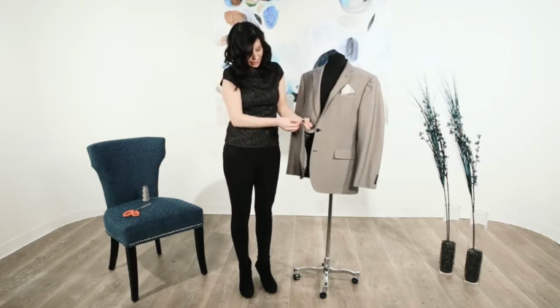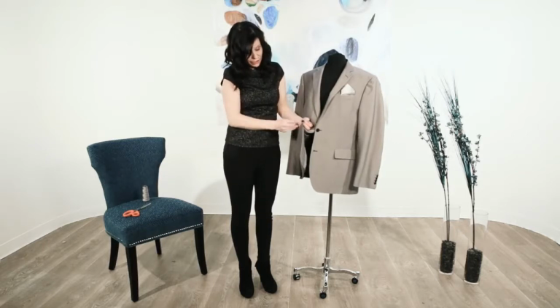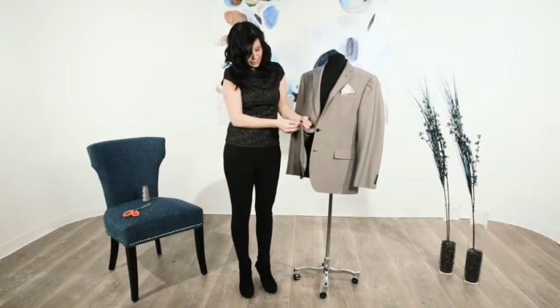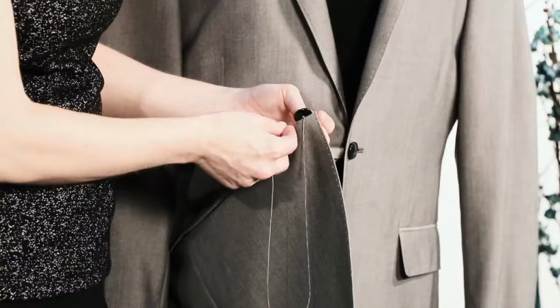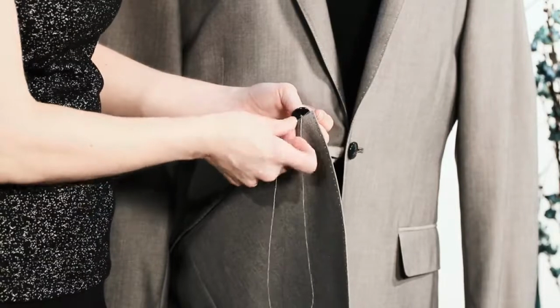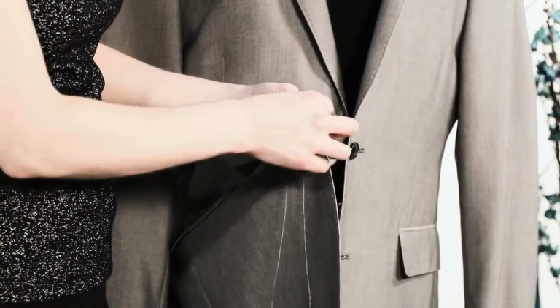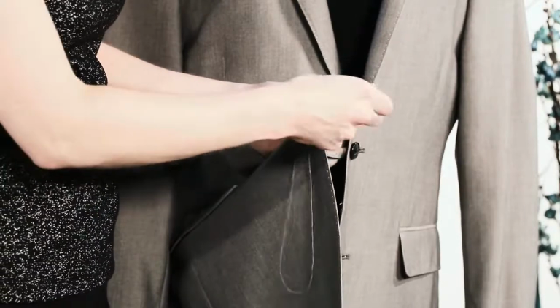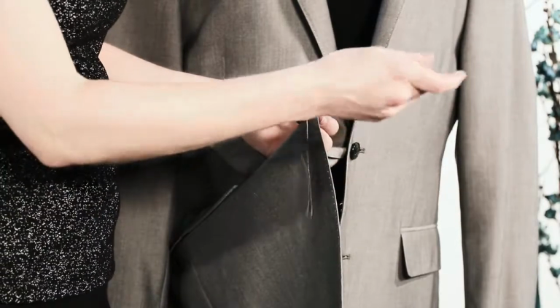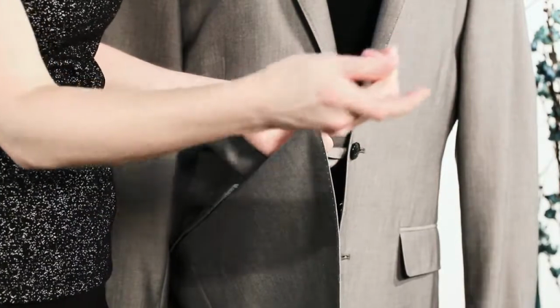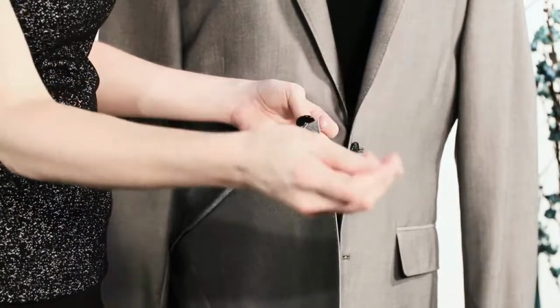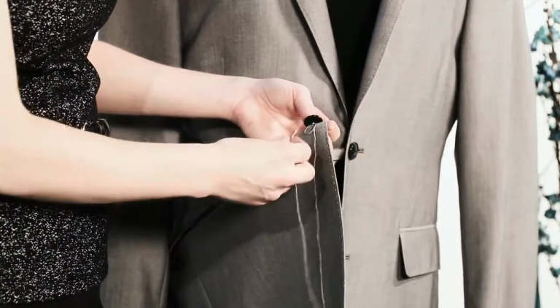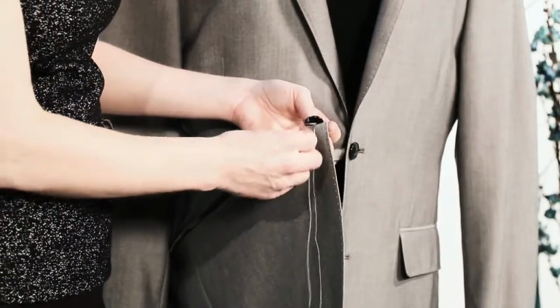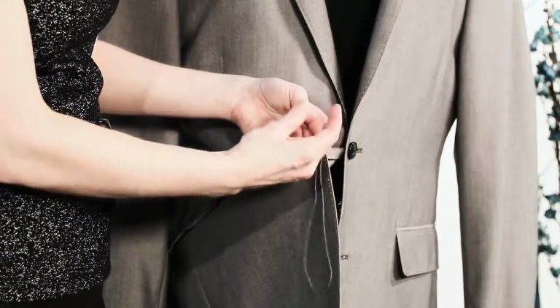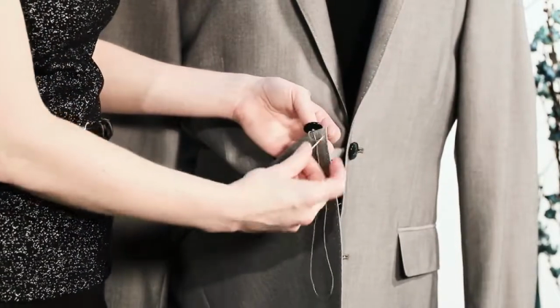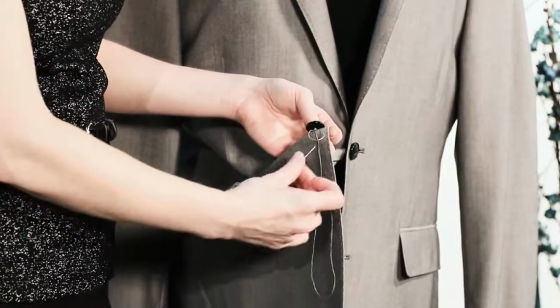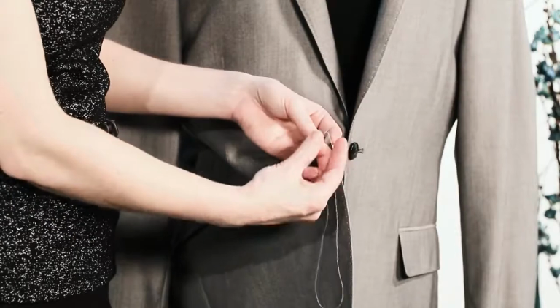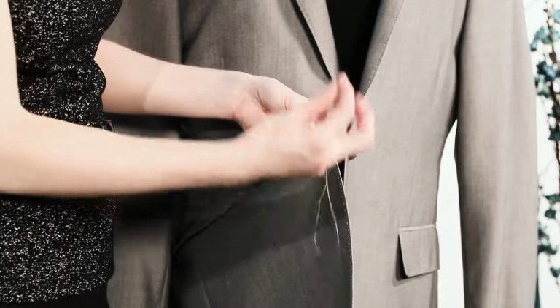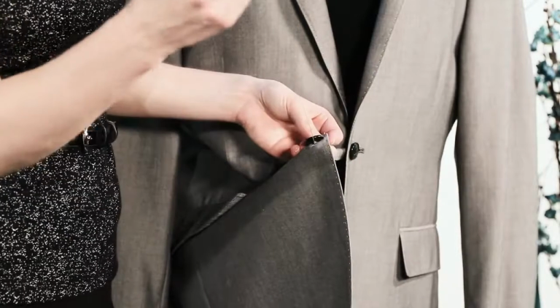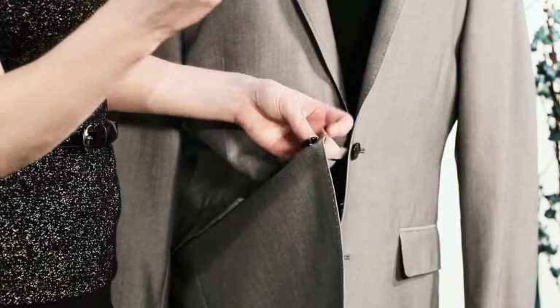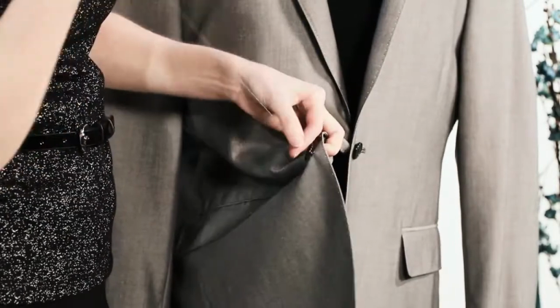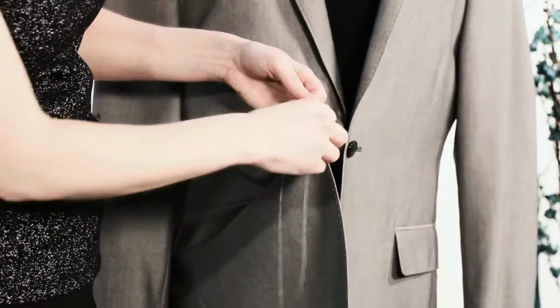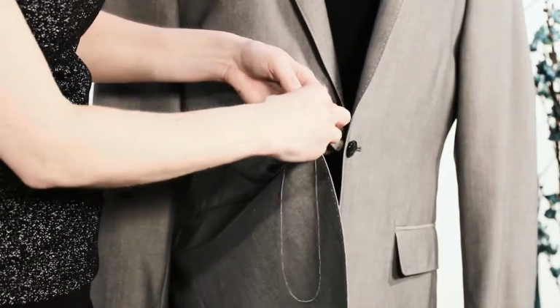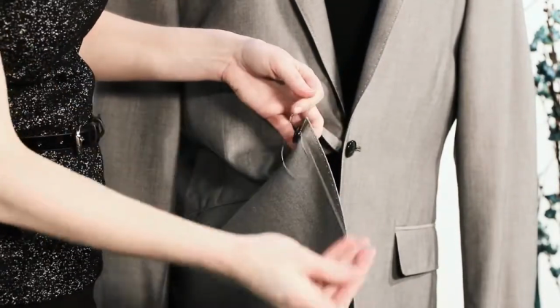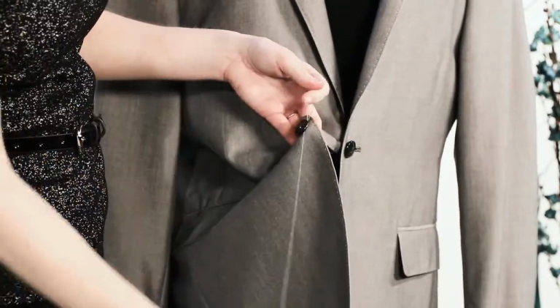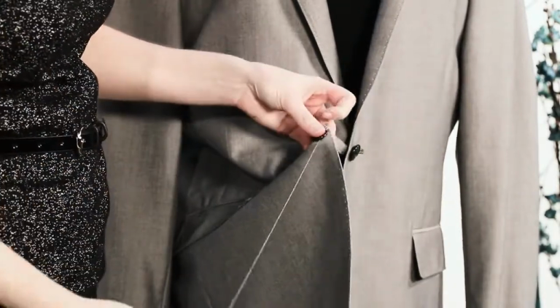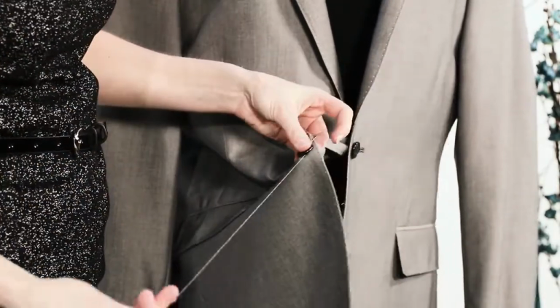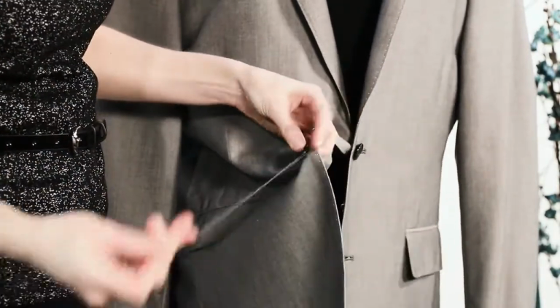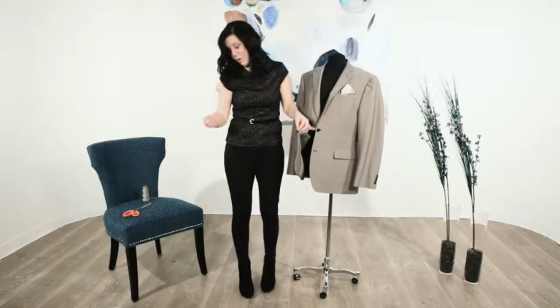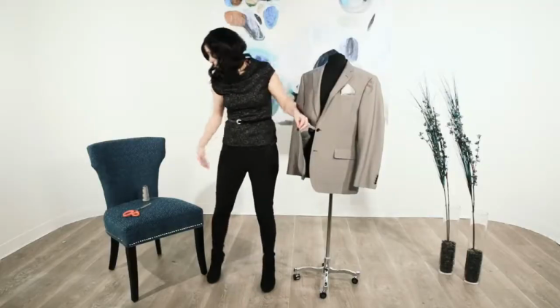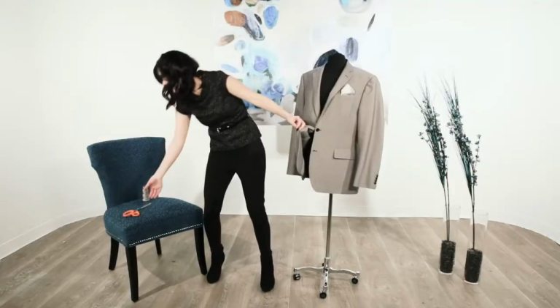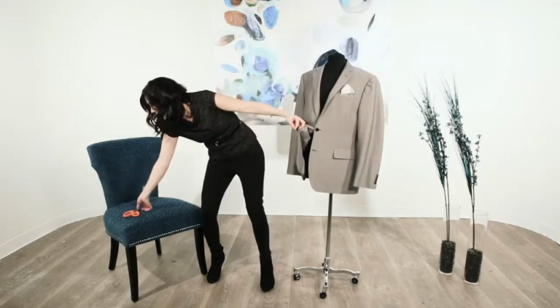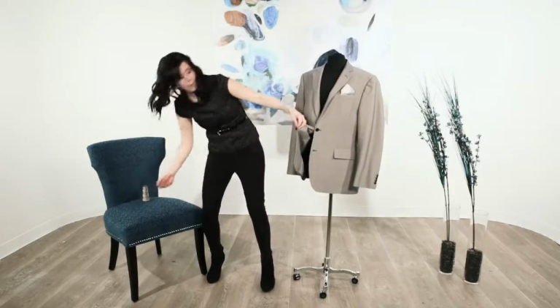After you've shanked it, you're going to put it through the fabric again to tie a knot. So I loop it through the hole, tie a knot, and then you're going to cut your thread.